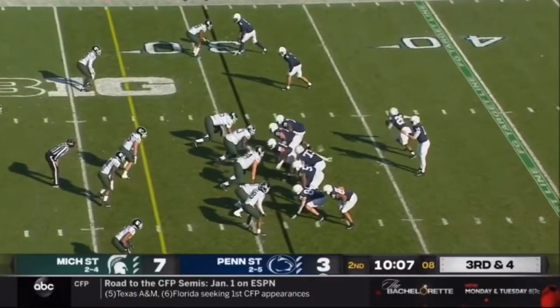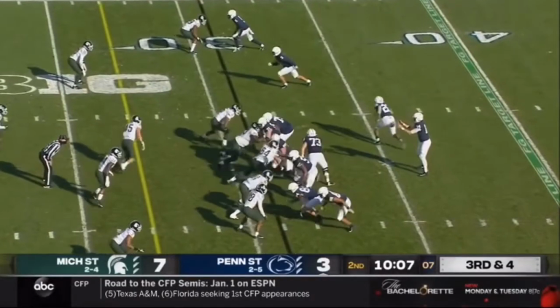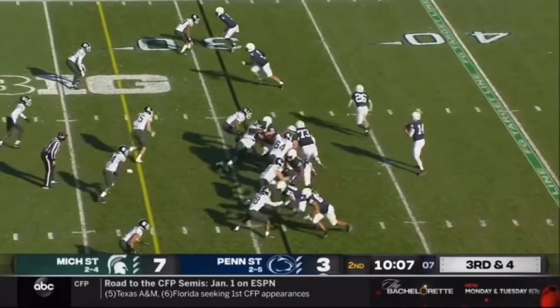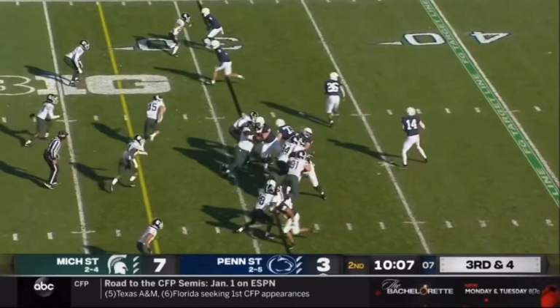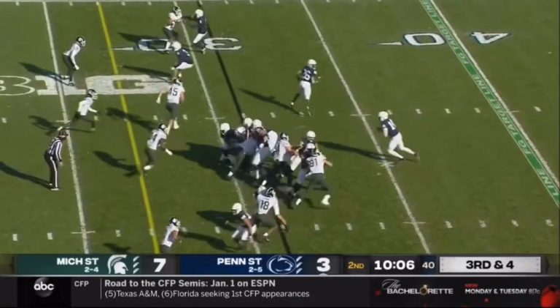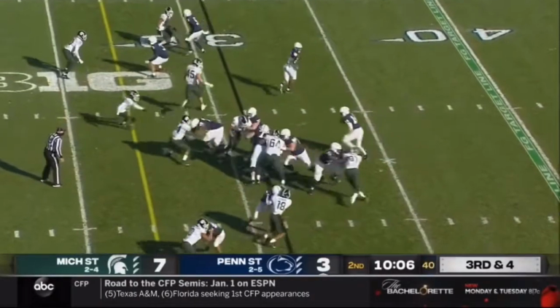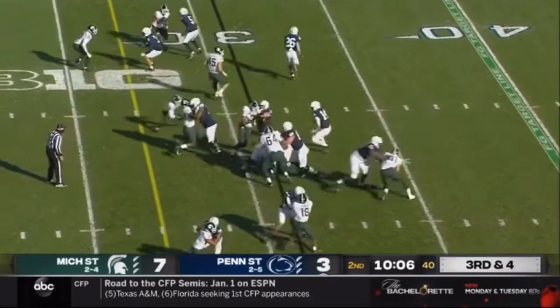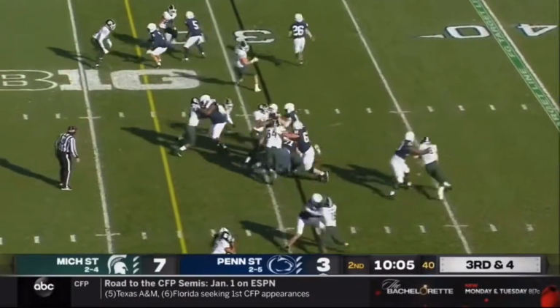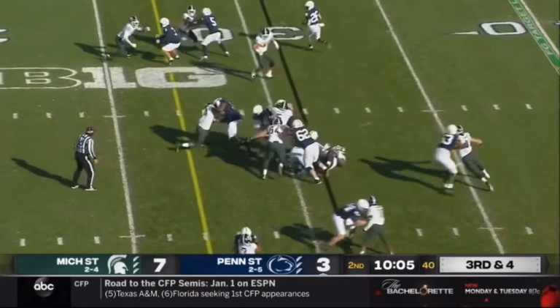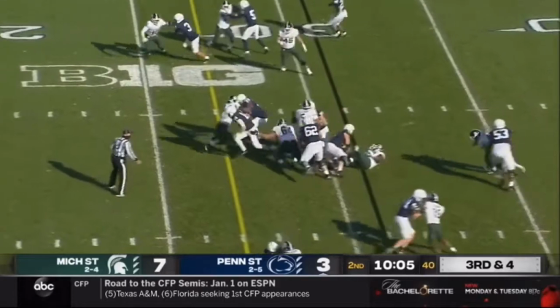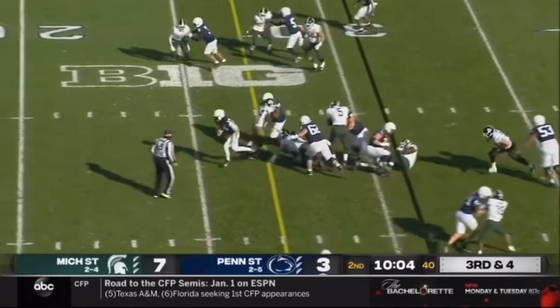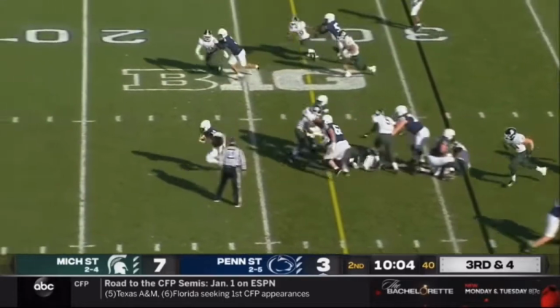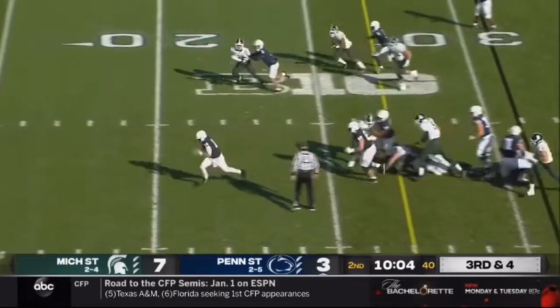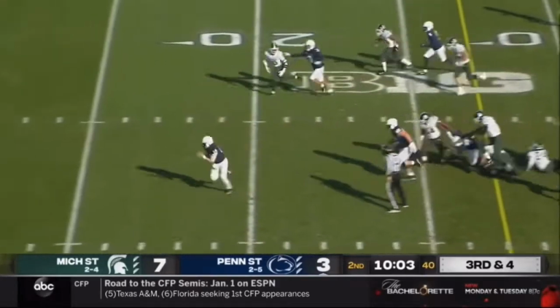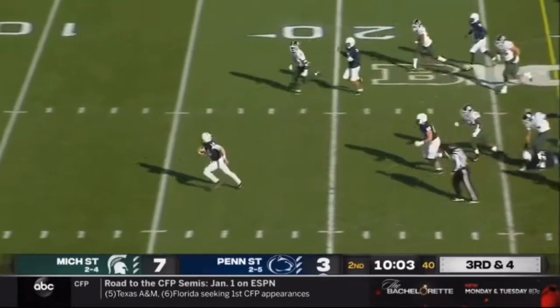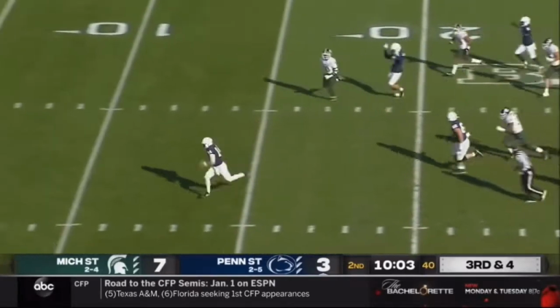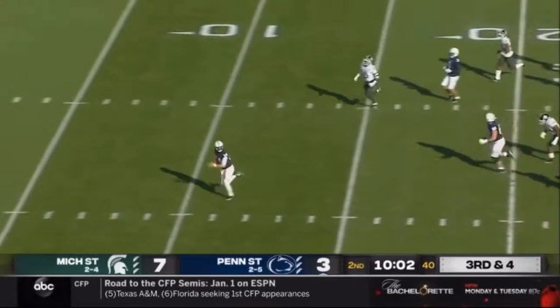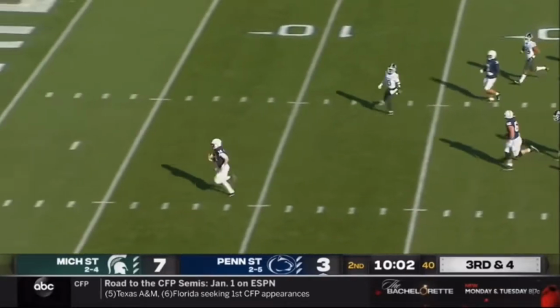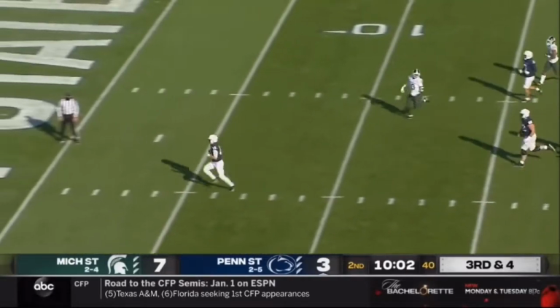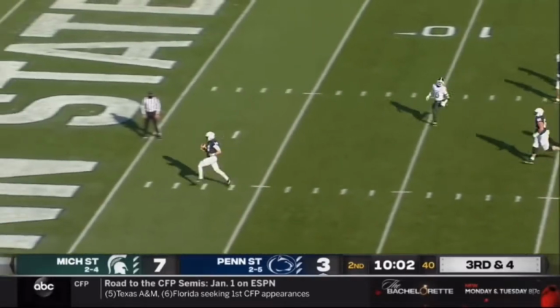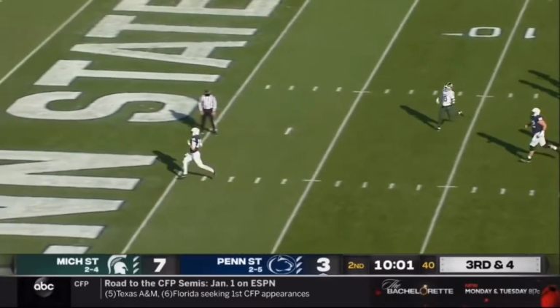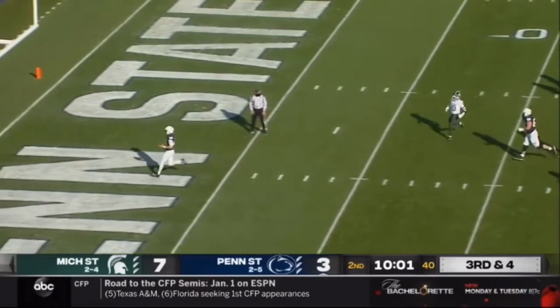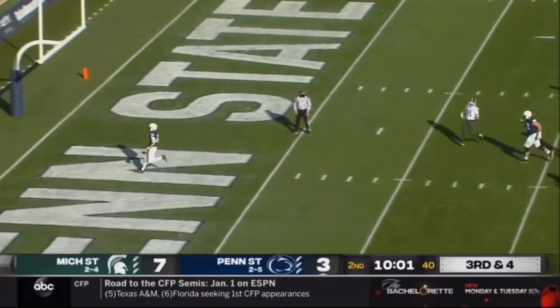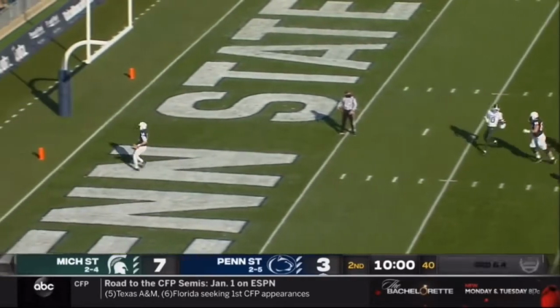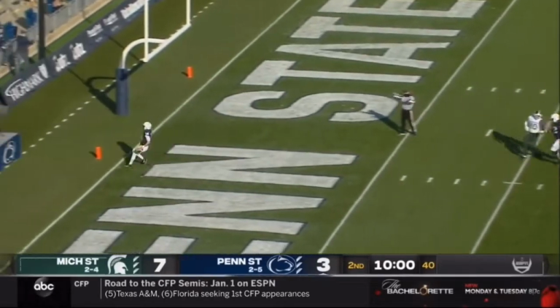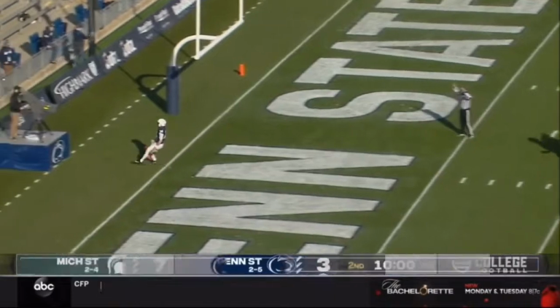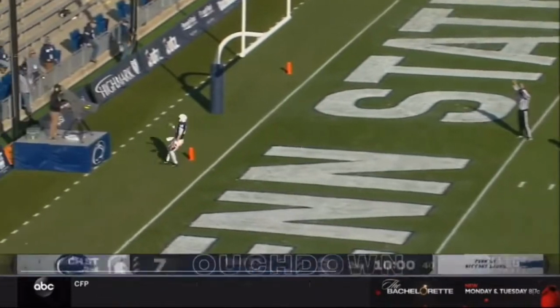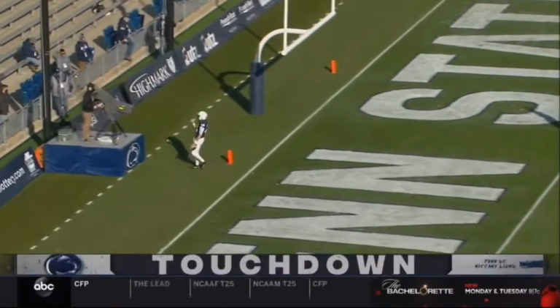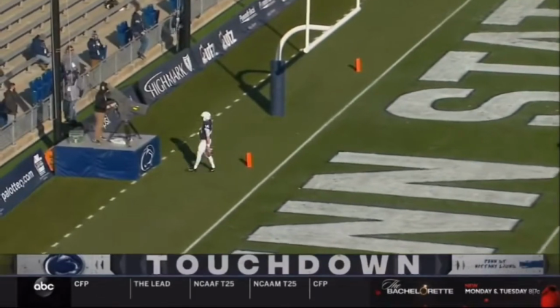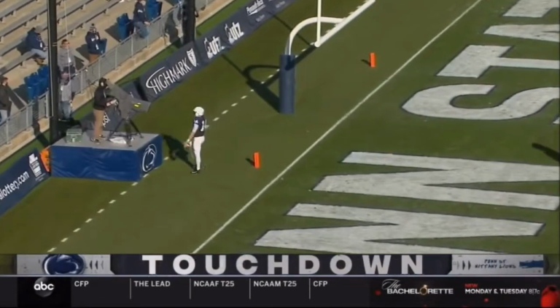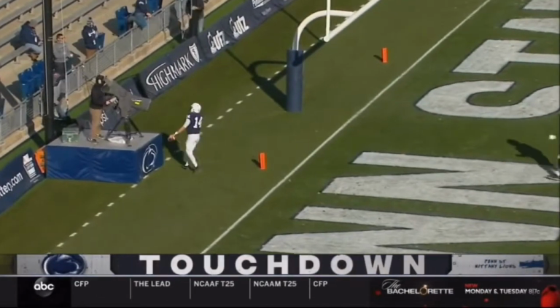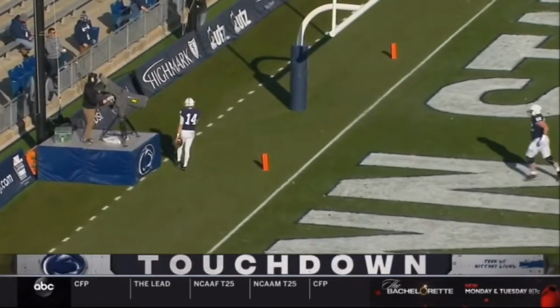Third and four. I thought this was a possibility for Levis, but instead it's Clifford who's going to run it. He squirts through — Sean Clifford, he's got some wheels himself. Touchdown, Penn State.